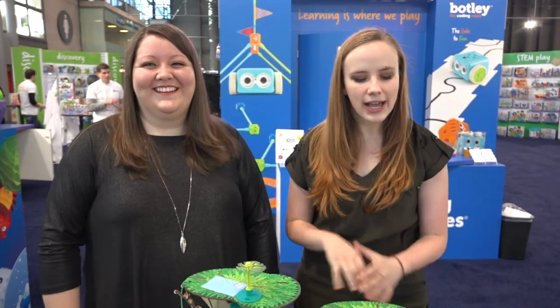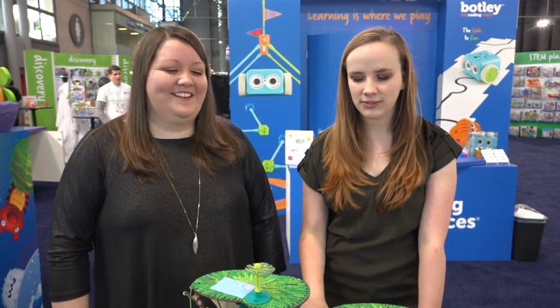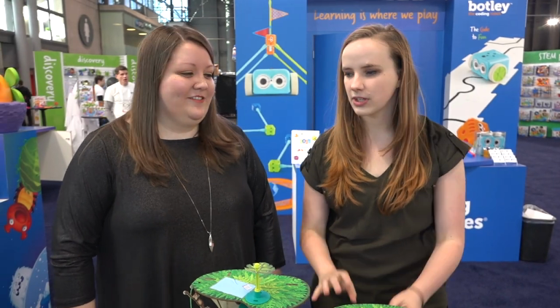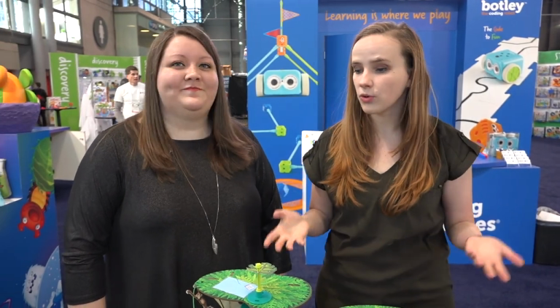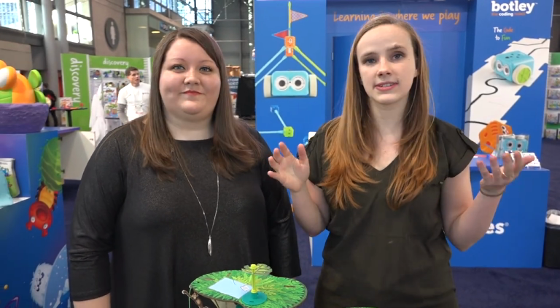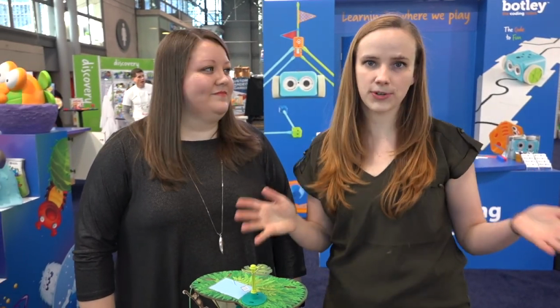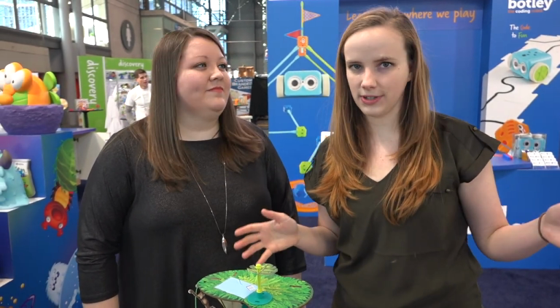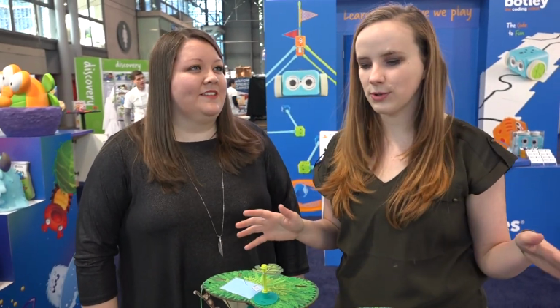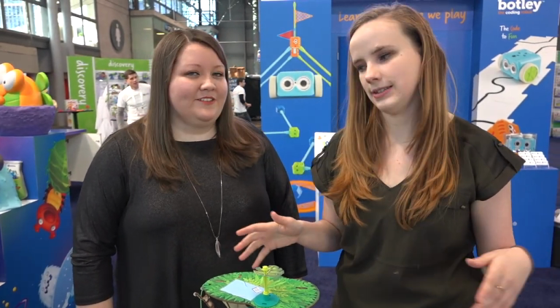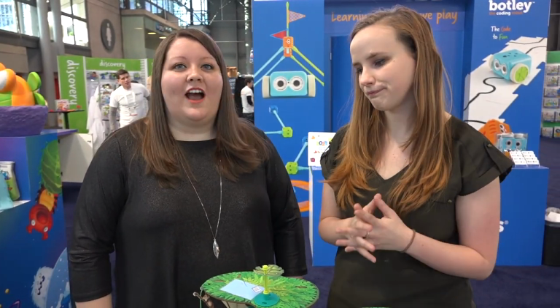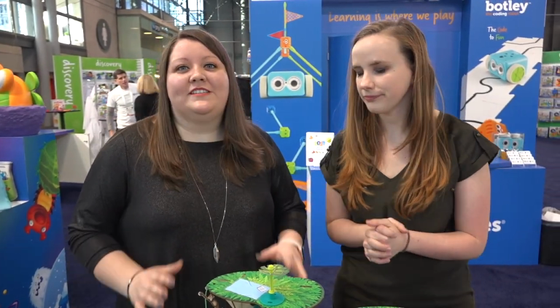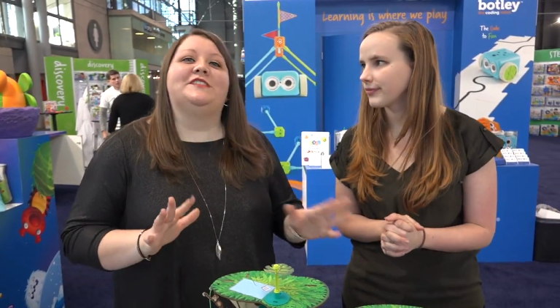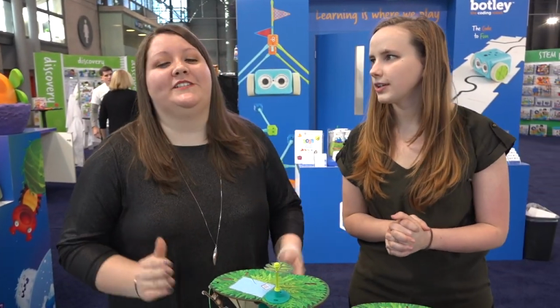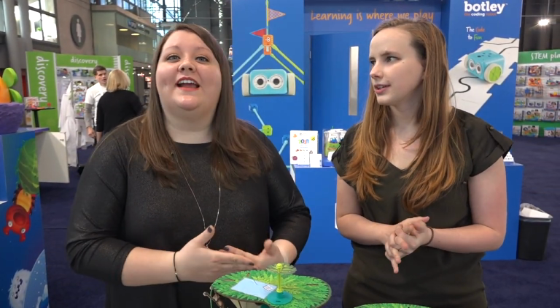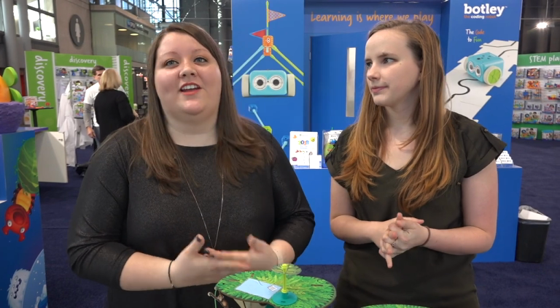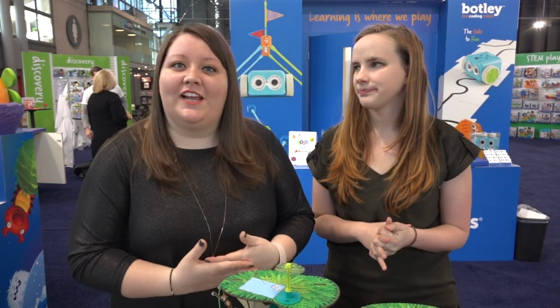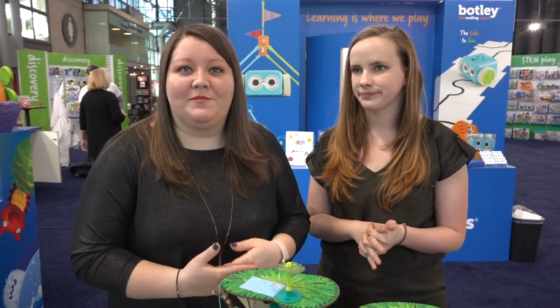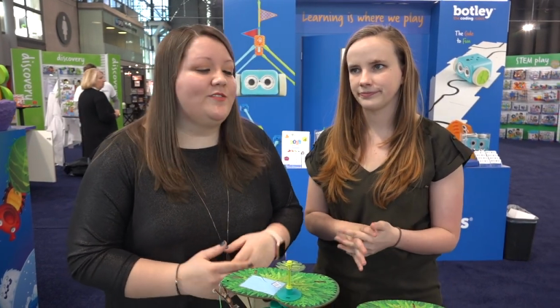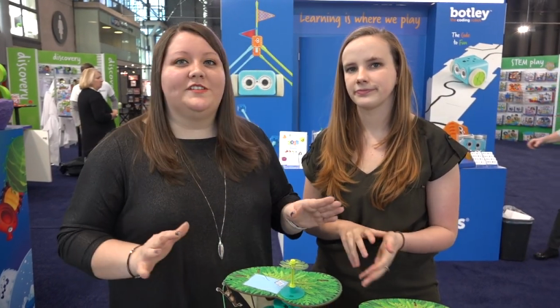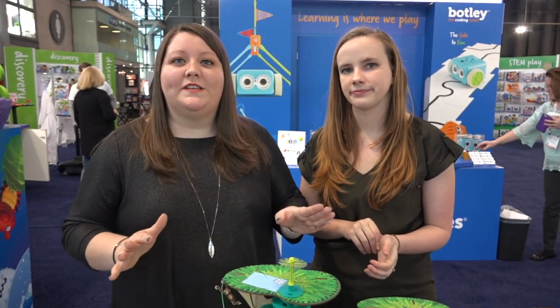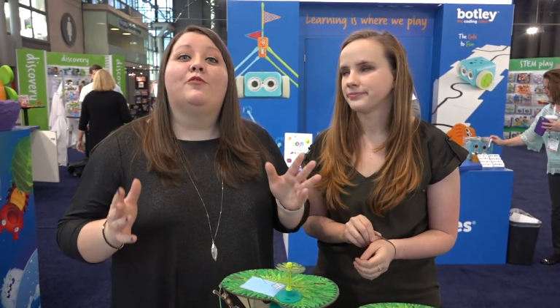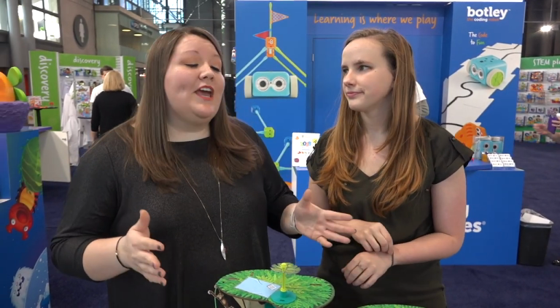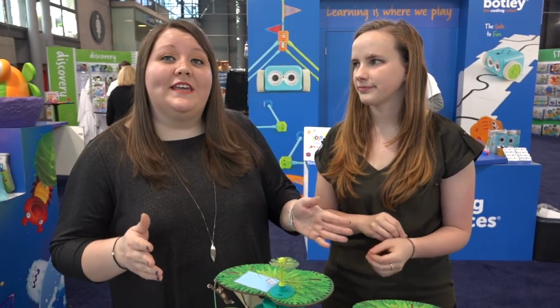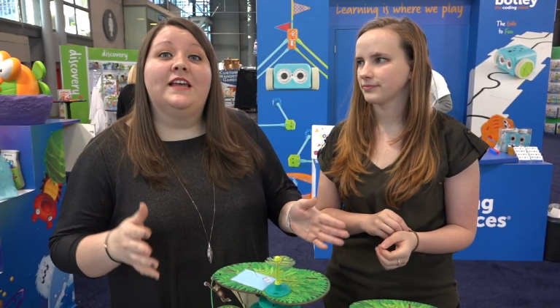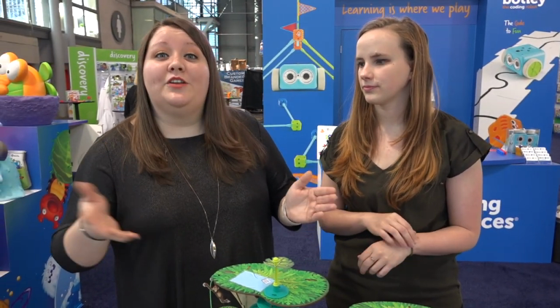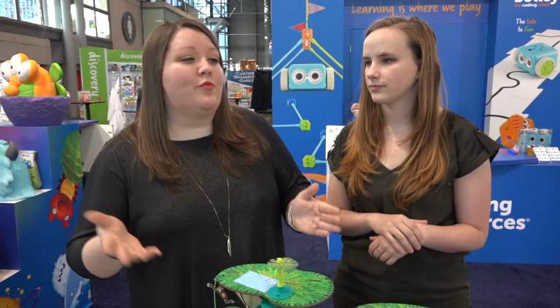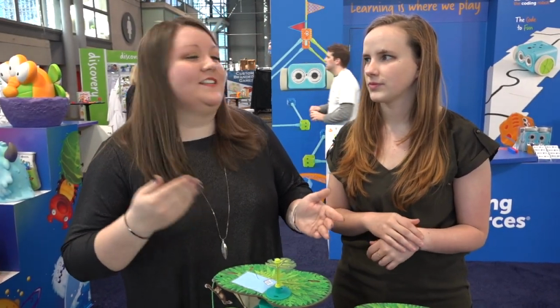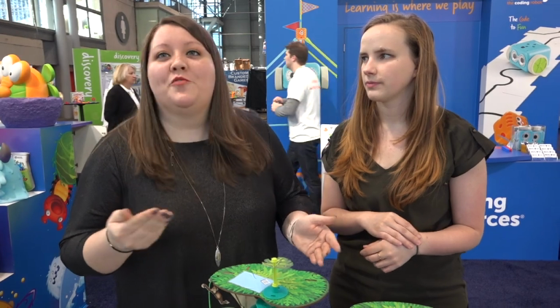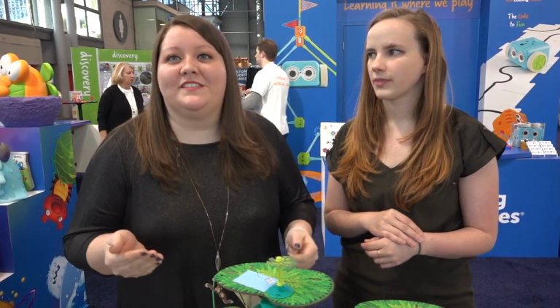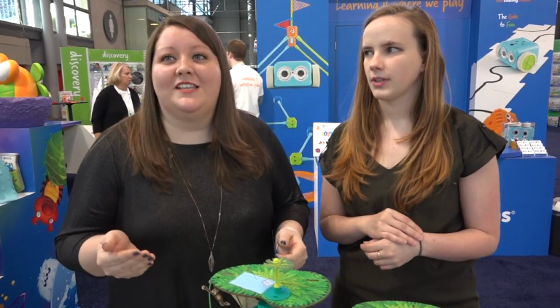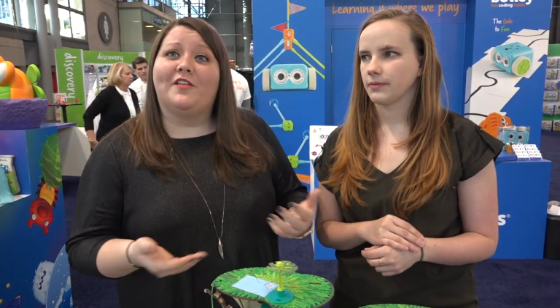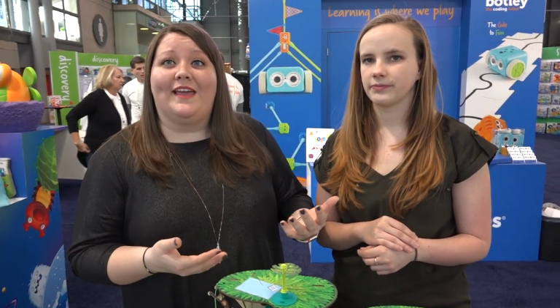Right now we have some of the coolest STEM toys that we've seen. STEM stands for science, technology, engineering, and math, so all these toys really help kids embrace and learn more about these concepts while they're playing.